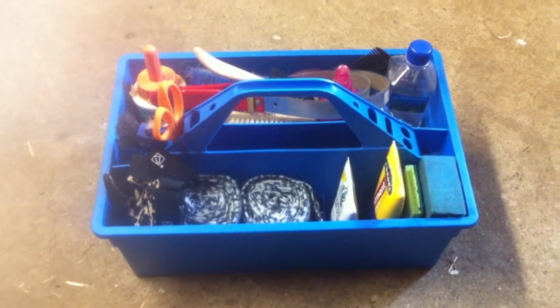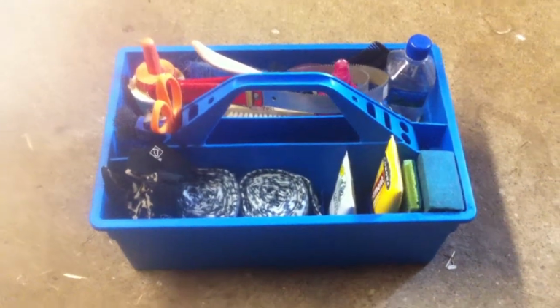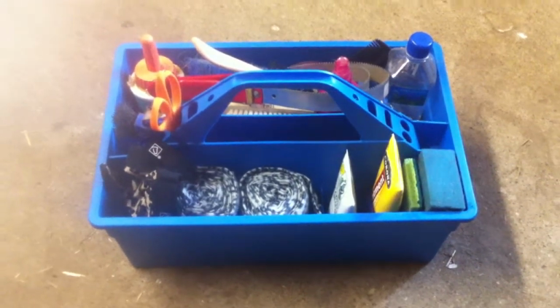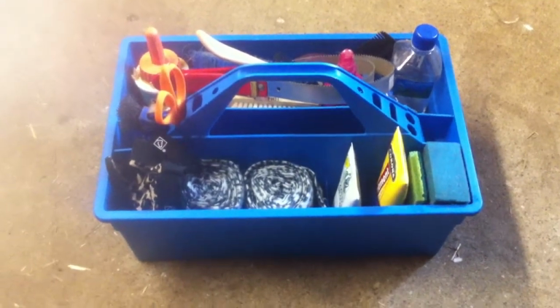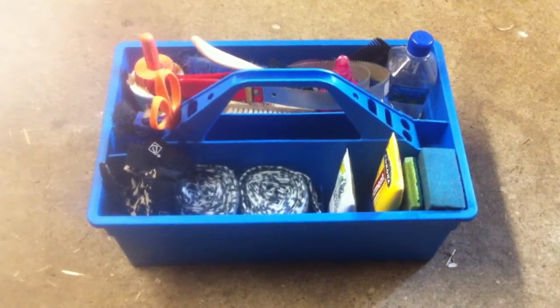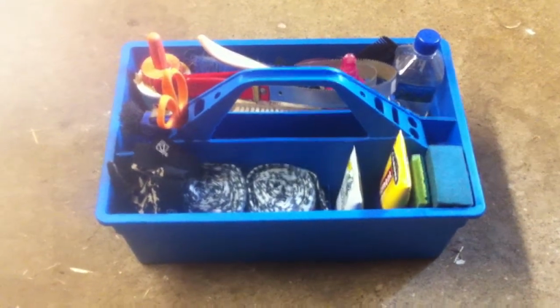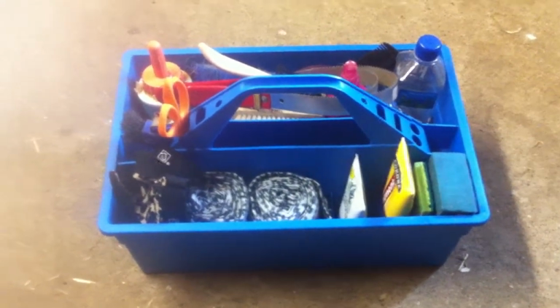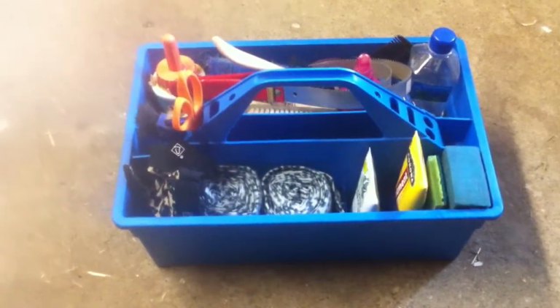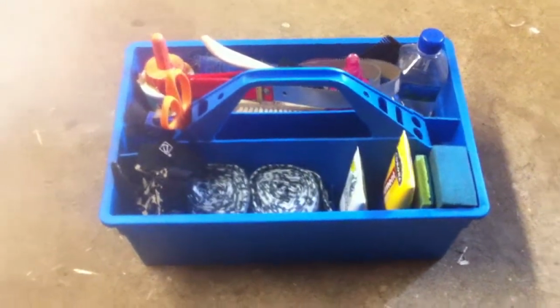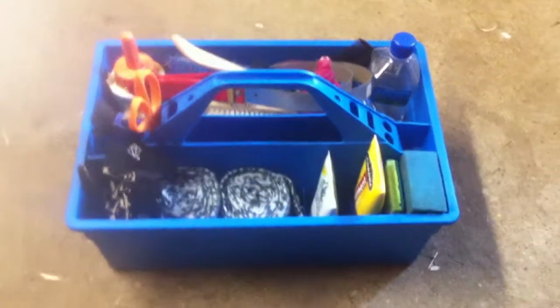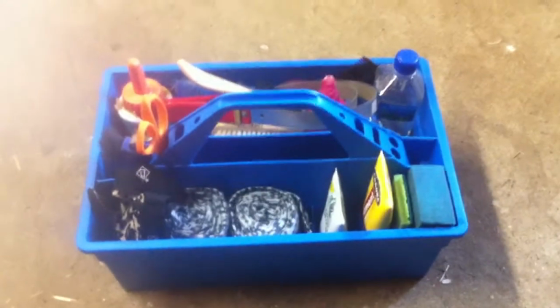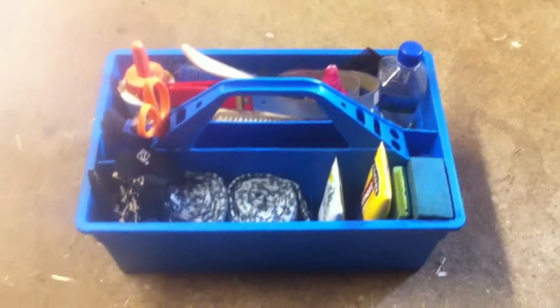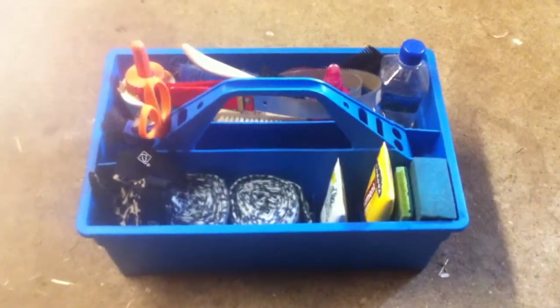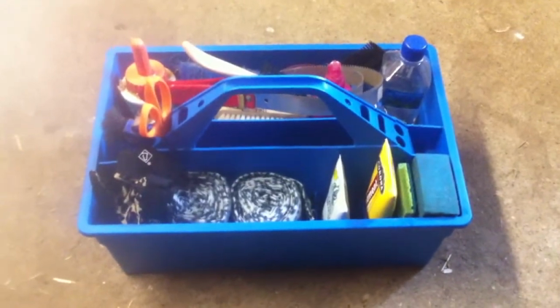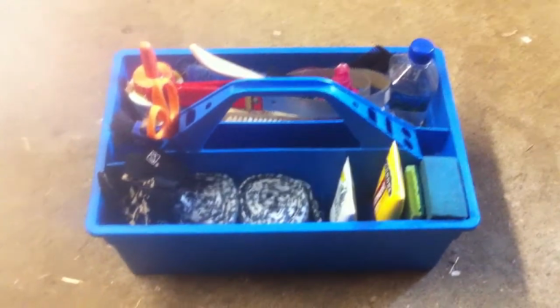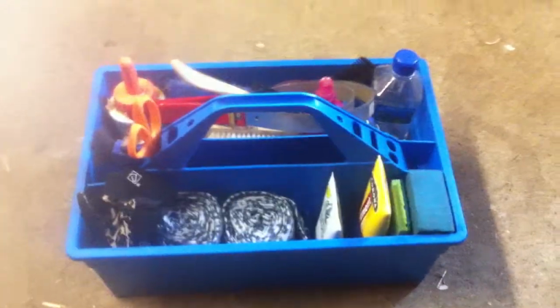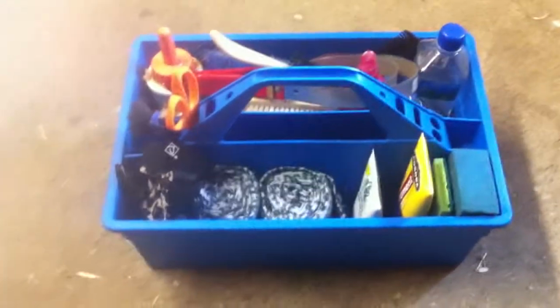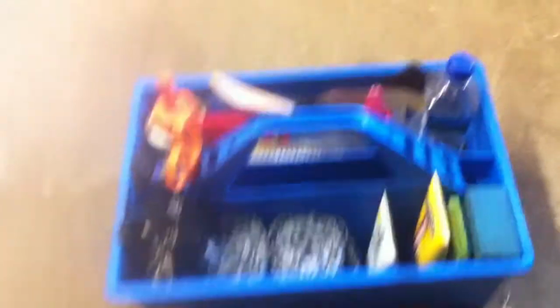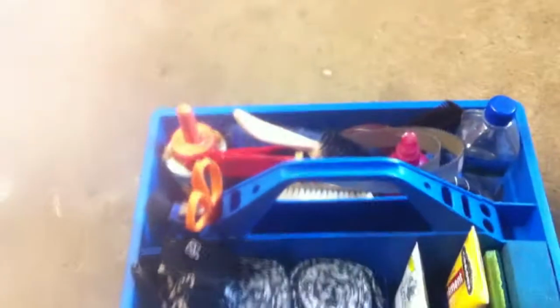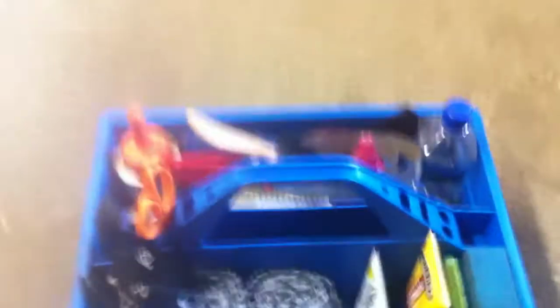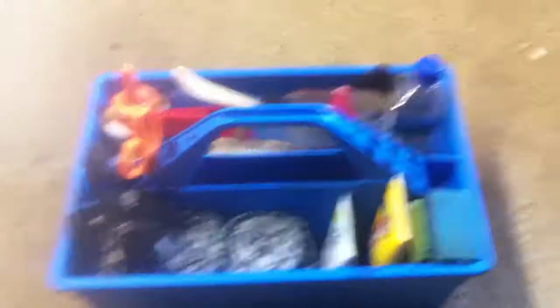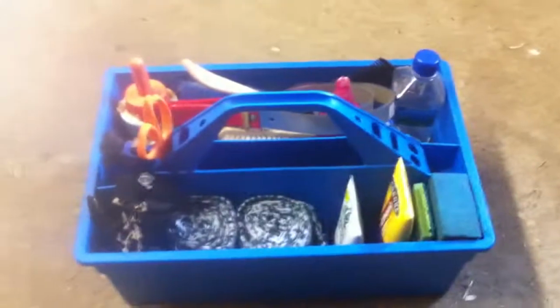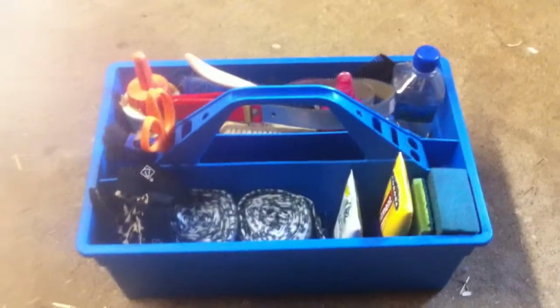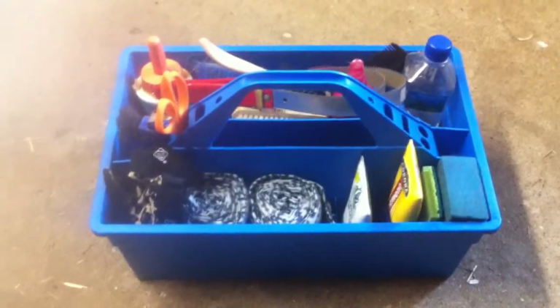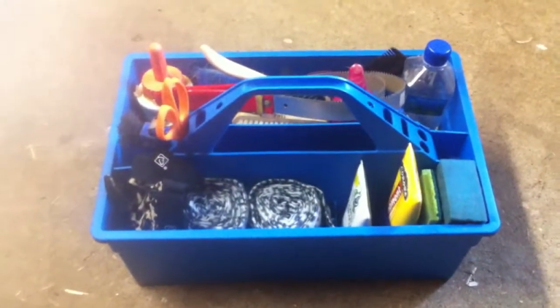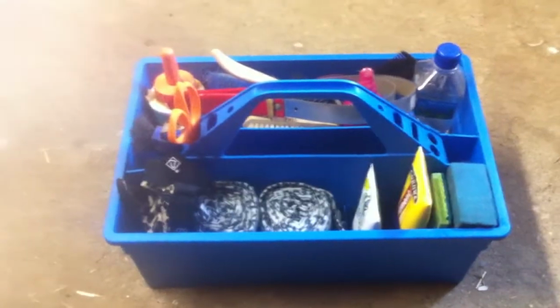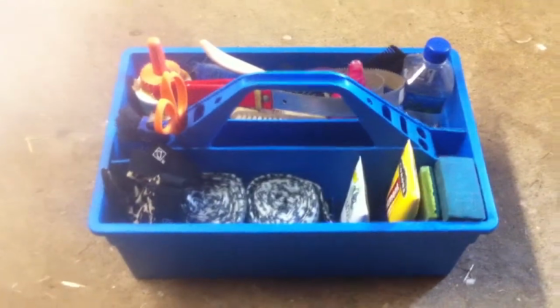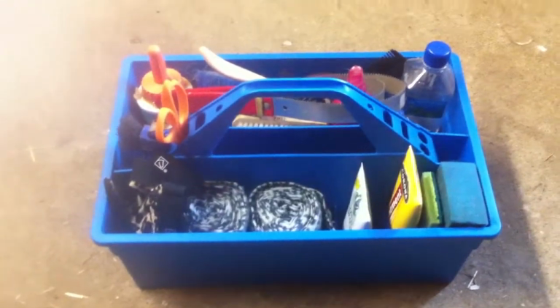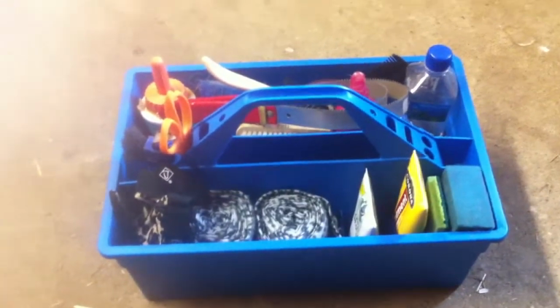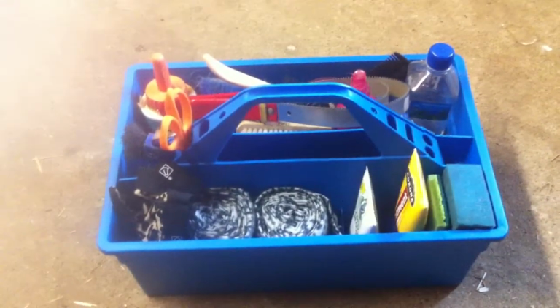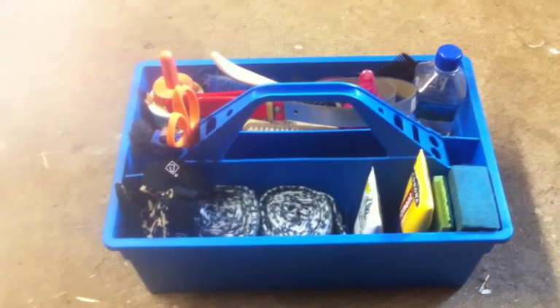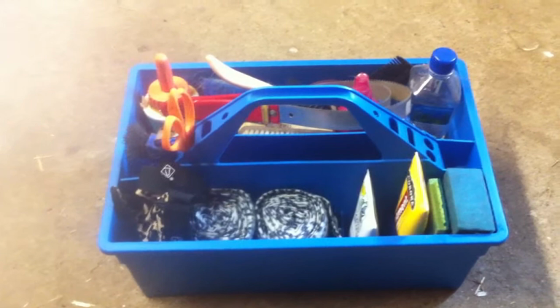Hi, this is Athena Equestrian123 and I'm going to show you what I have in my grooming box. First I have this blue grooming box that you can get basically anywhere, any tack store.